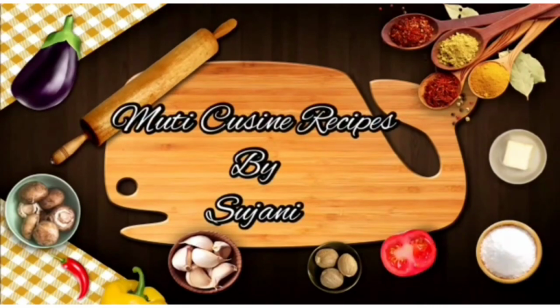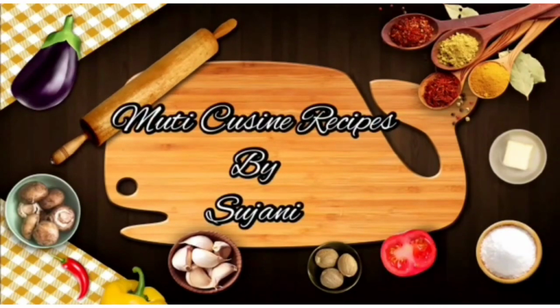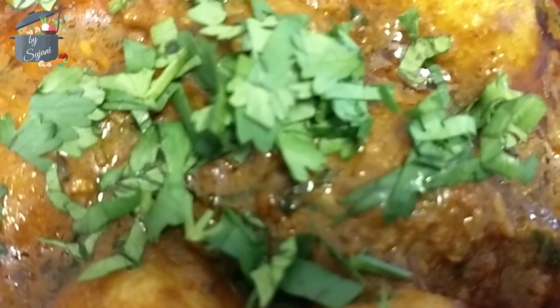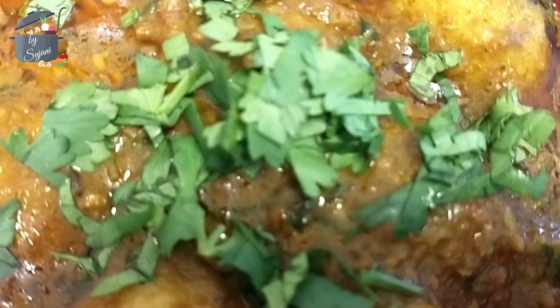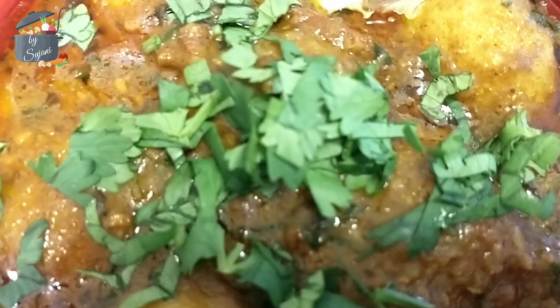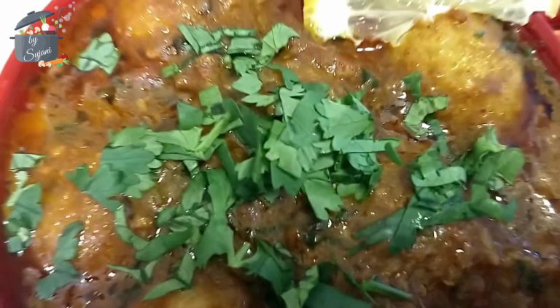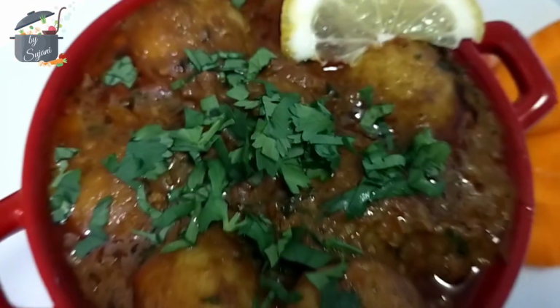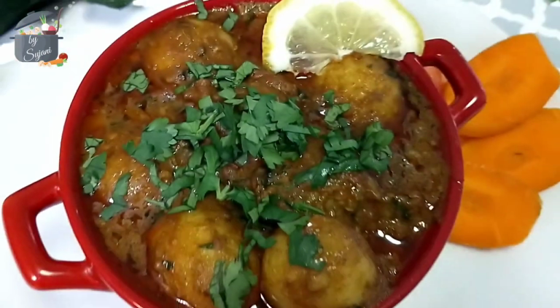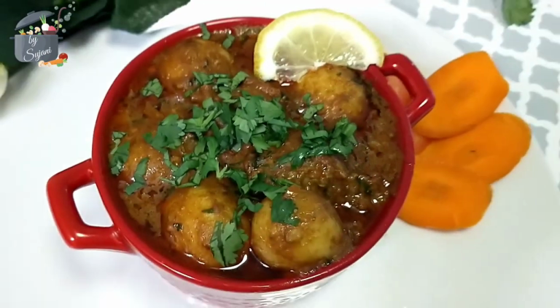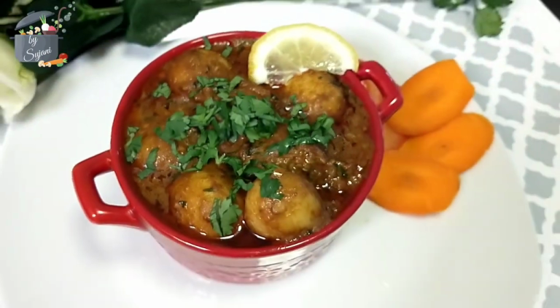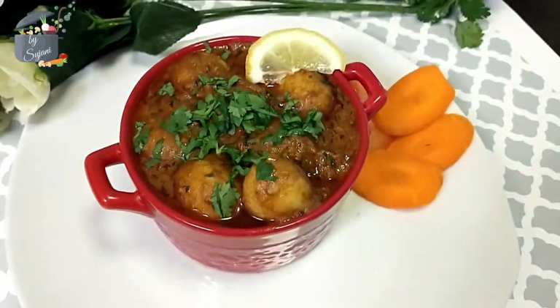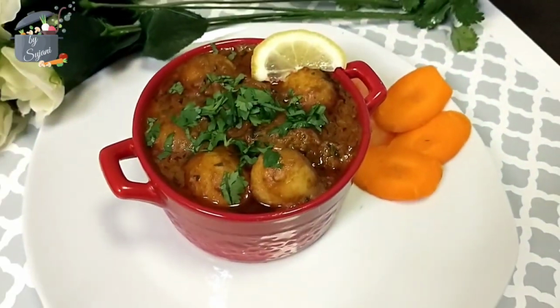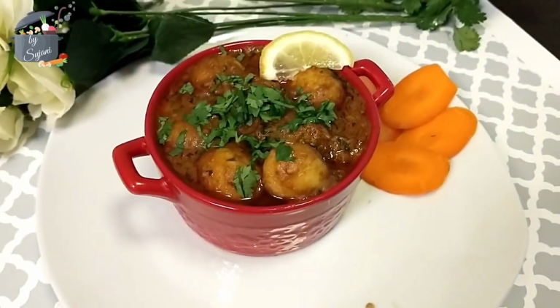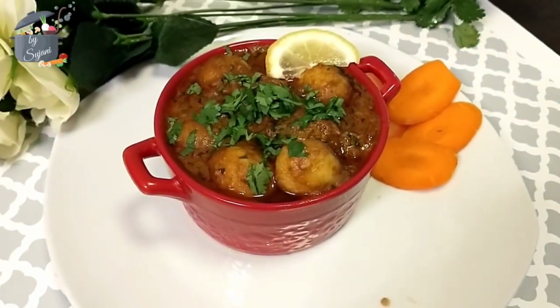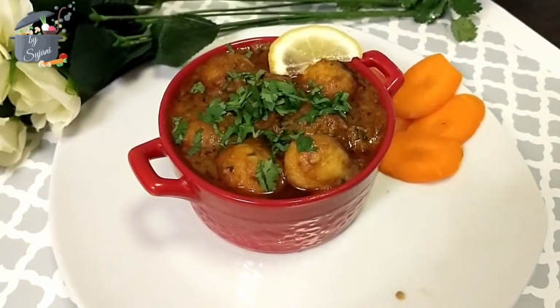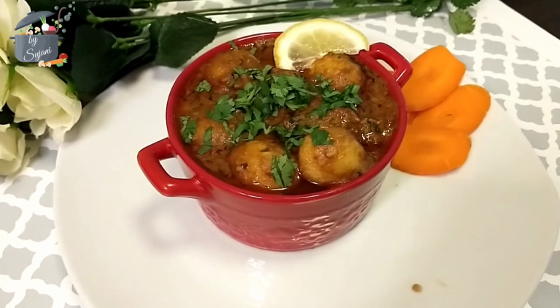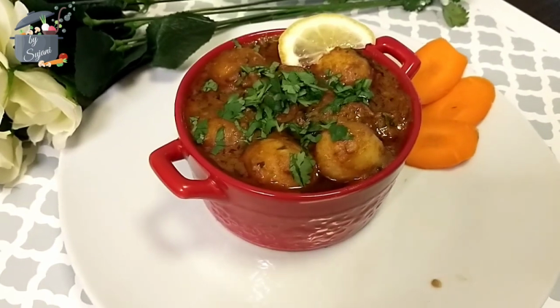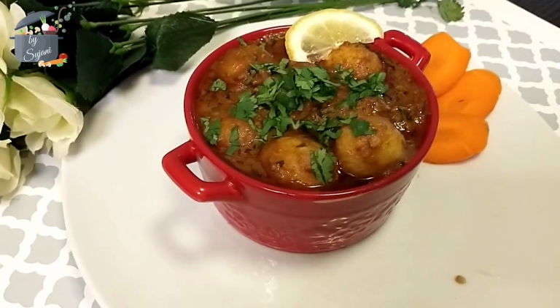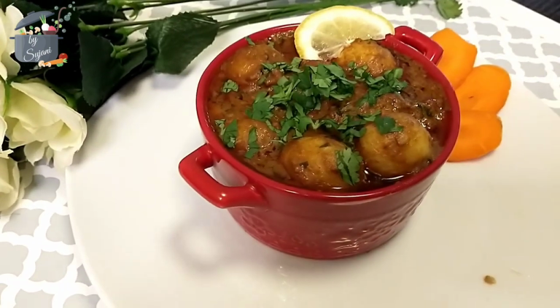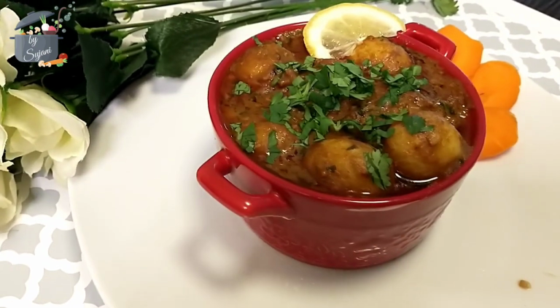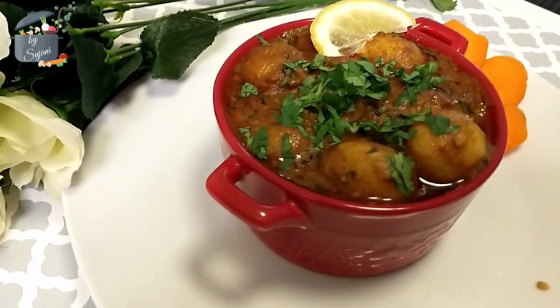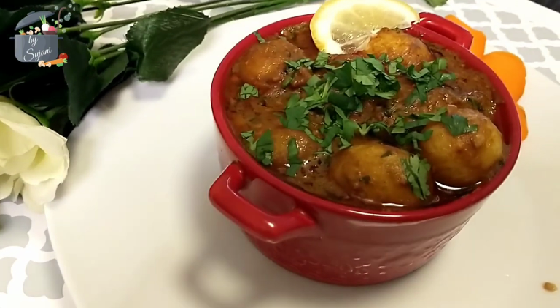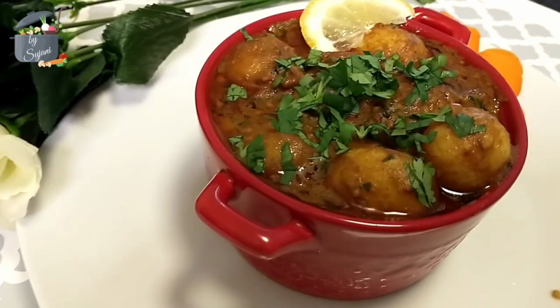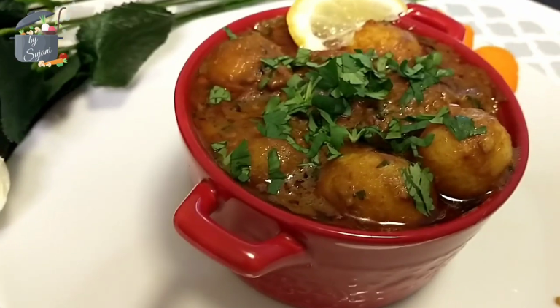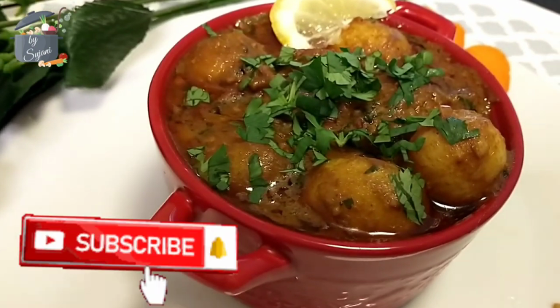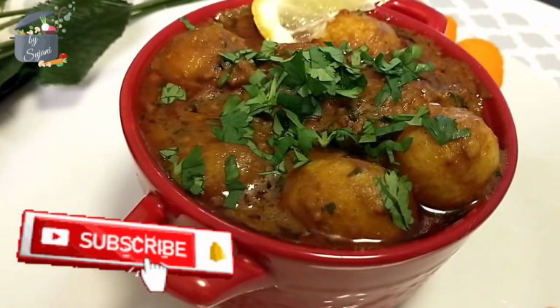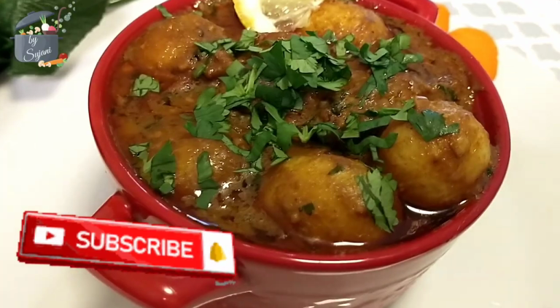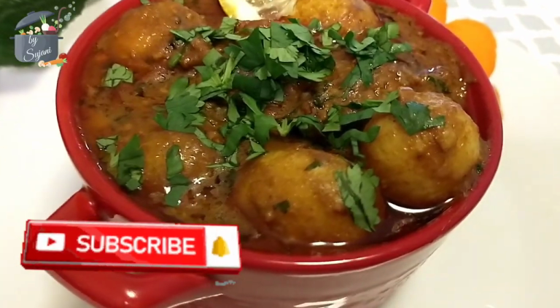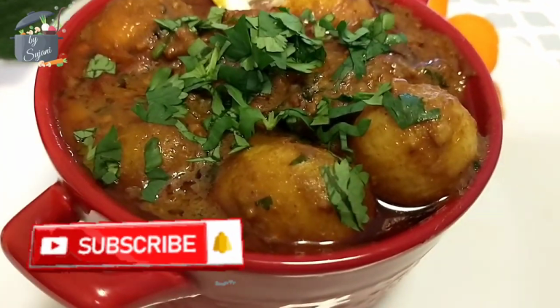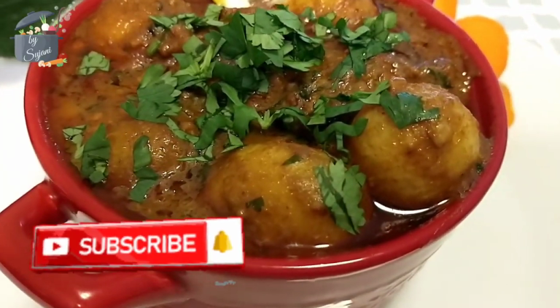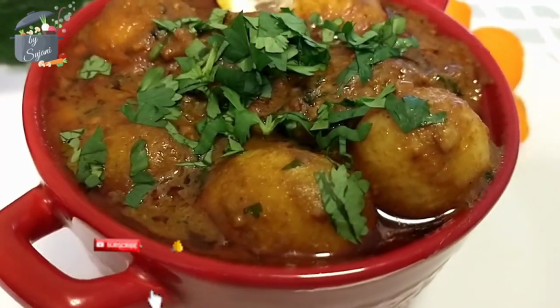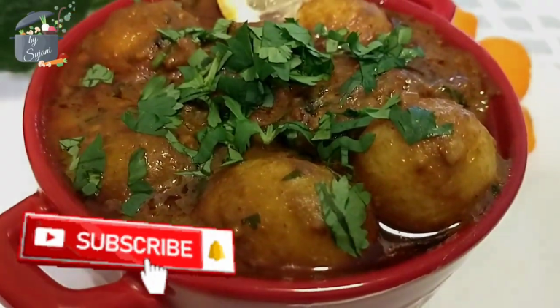Hello food lovers, welcome back to my multi cuisine. My name is Sujani and in today's video I'm making Shahi Dam Aloo with delicious creamy yogurt gravy. So without further ado, click the subscribe button and let's start cooking.